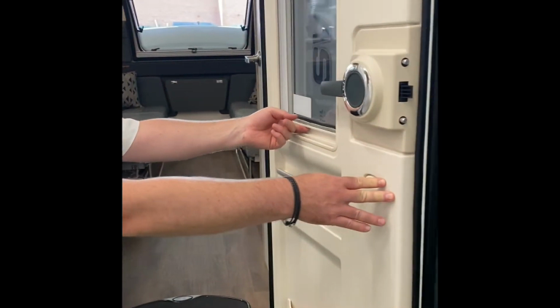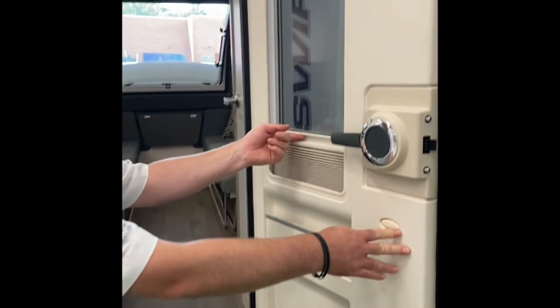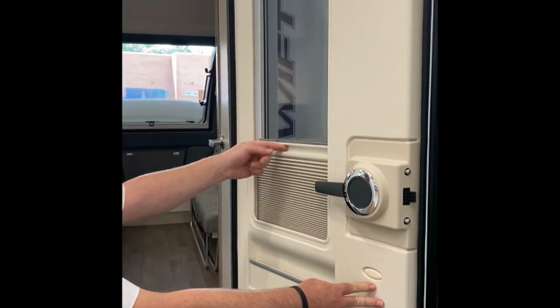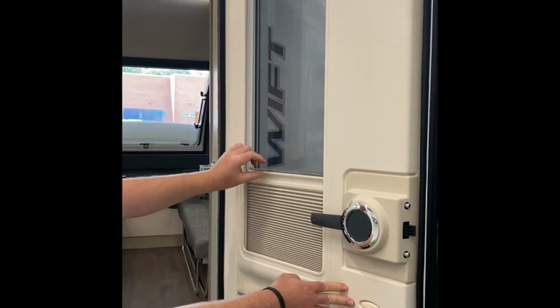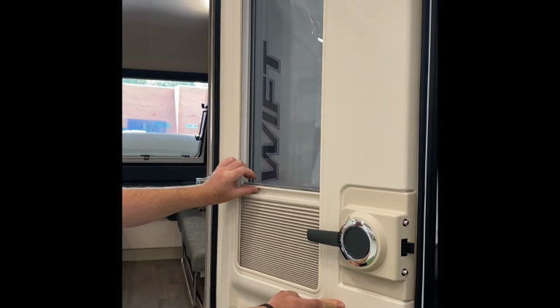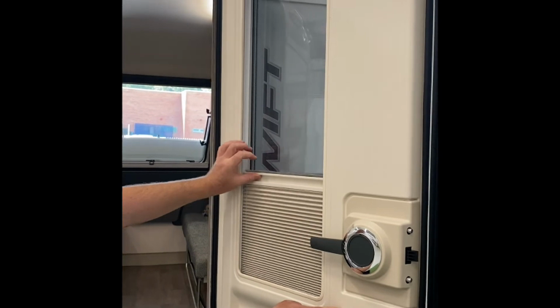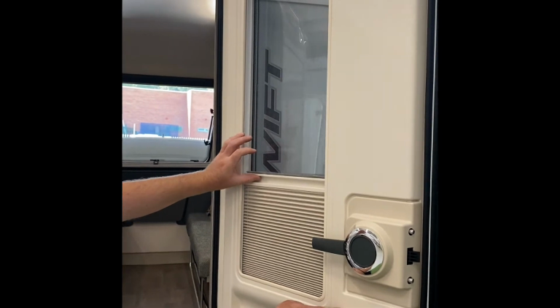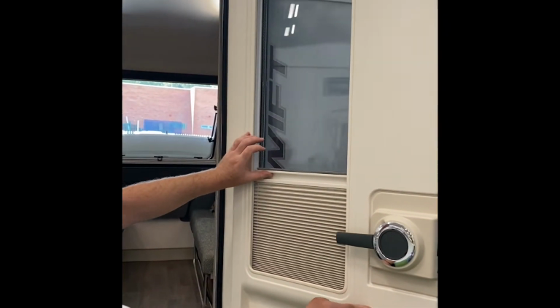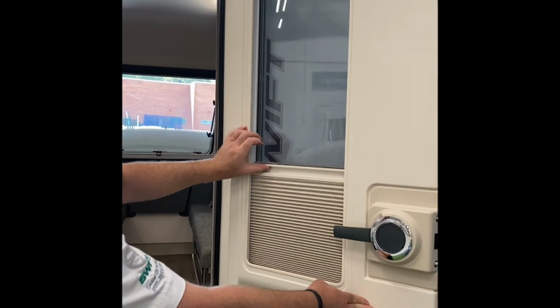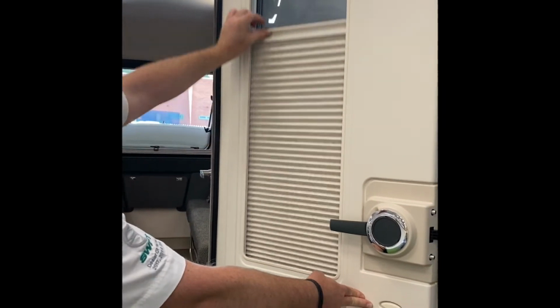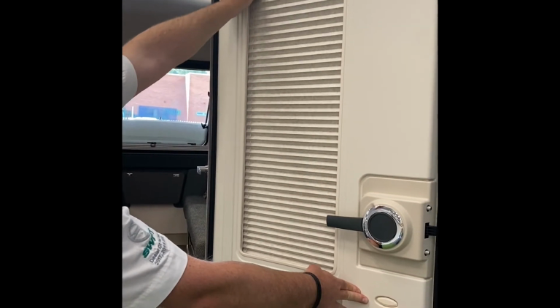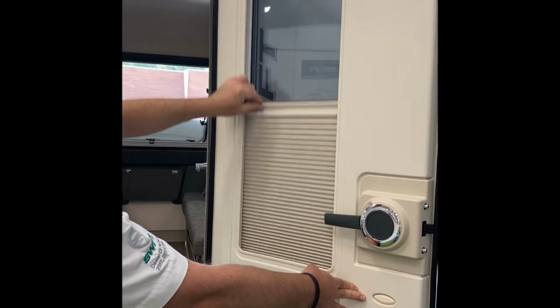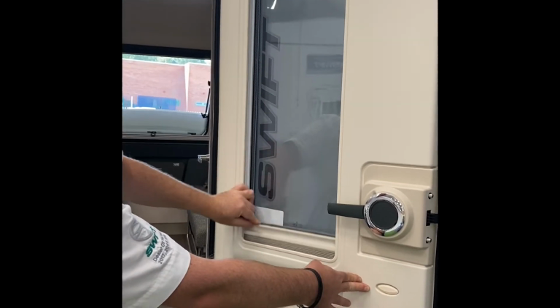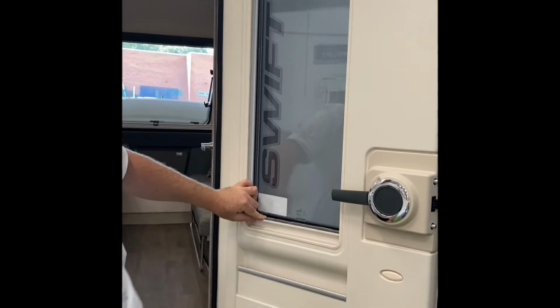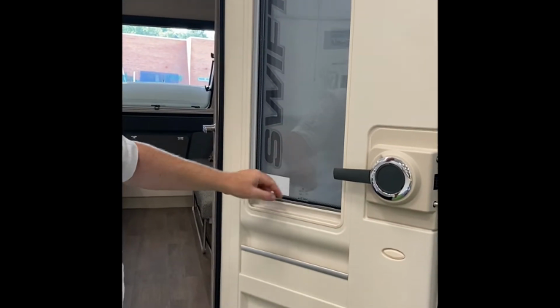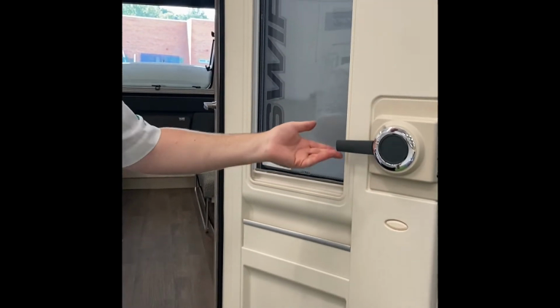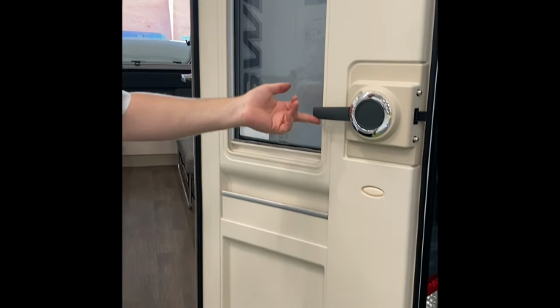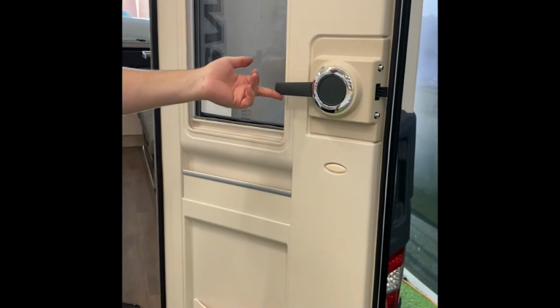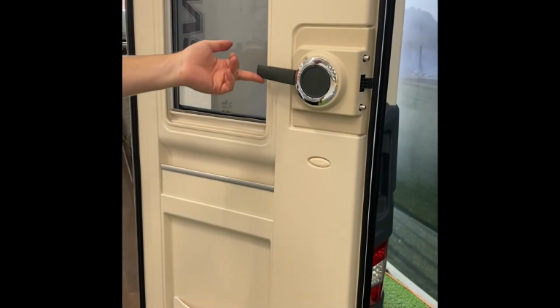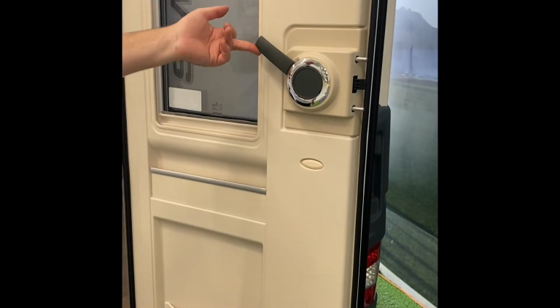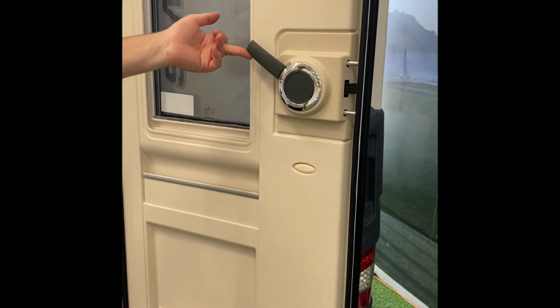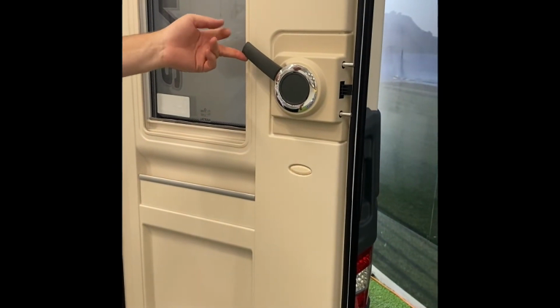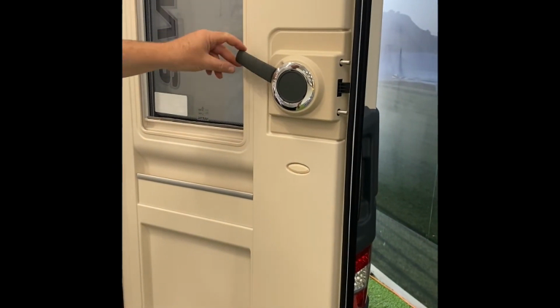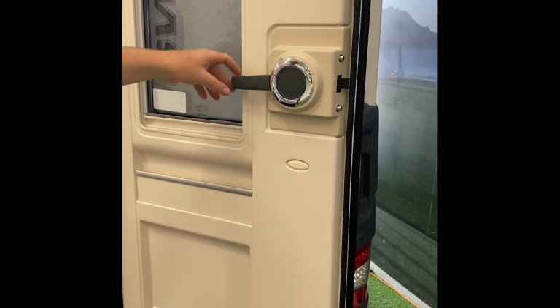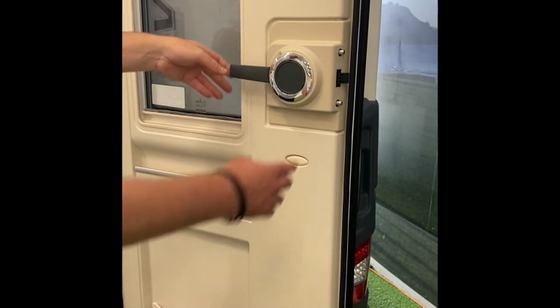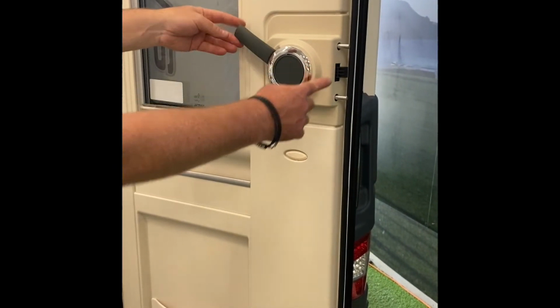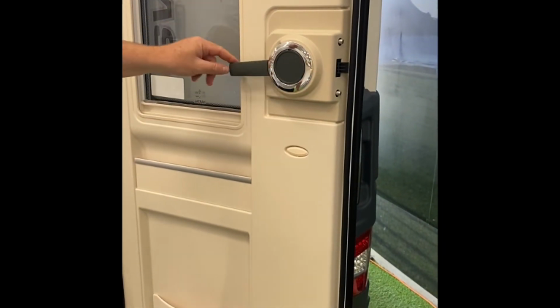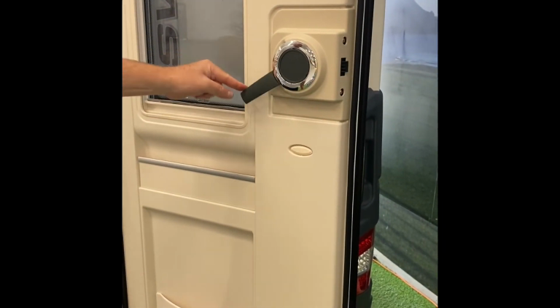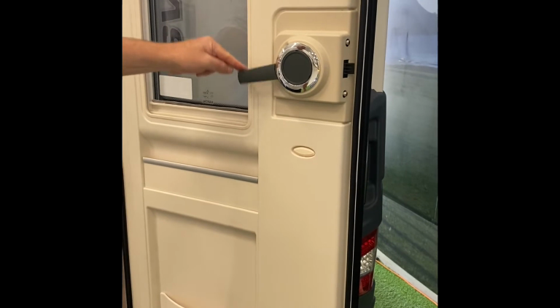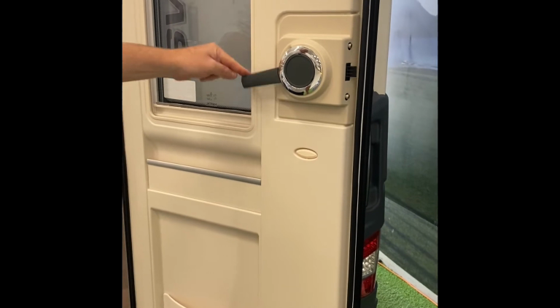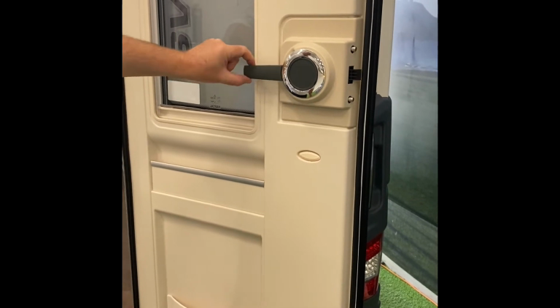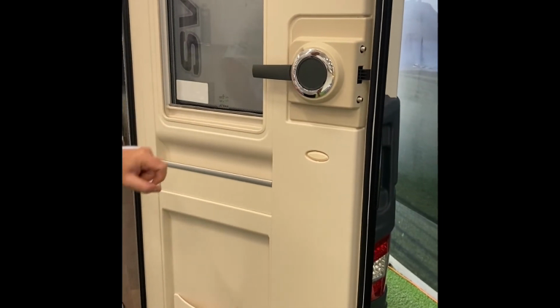Tyre size is 185 R14 at 49 PSI tyre pressure. The chassis plate also gives you the wheel torque — 88 Newton metres for the steel wheel and 130 Newton metres for the alloy. We always recommend checking your wheel torques before every tow. There's a place for your number plate, a door handle, and on this 2021 model there's a window in the door with a little blind. To lock the door from inside, open and the two little pins come out — to open, just press down.